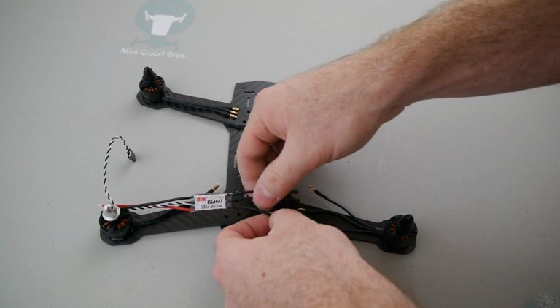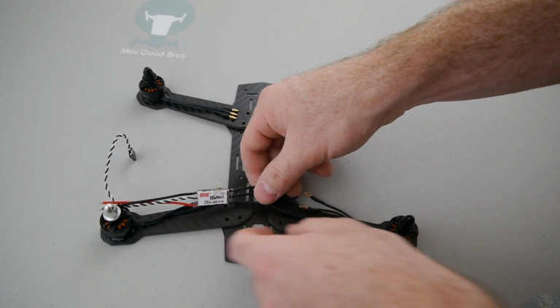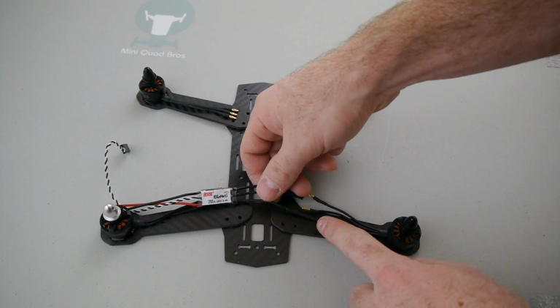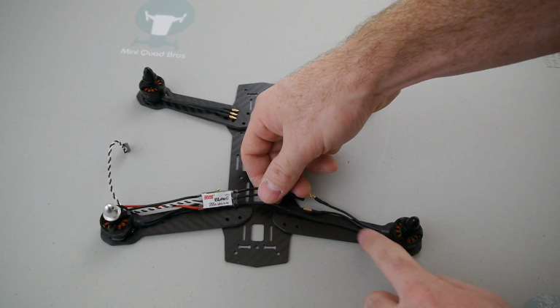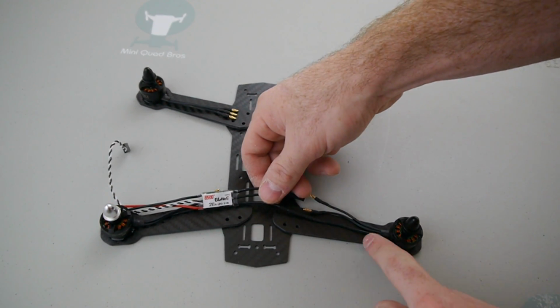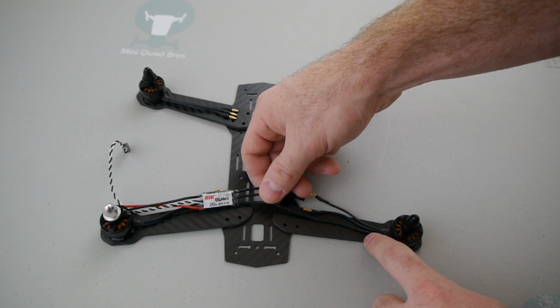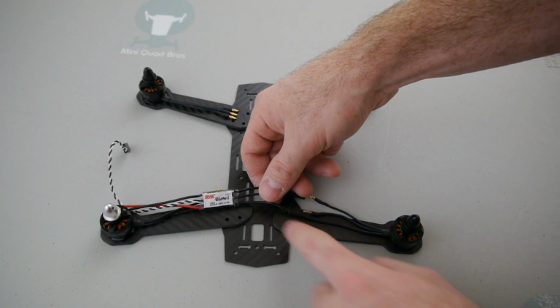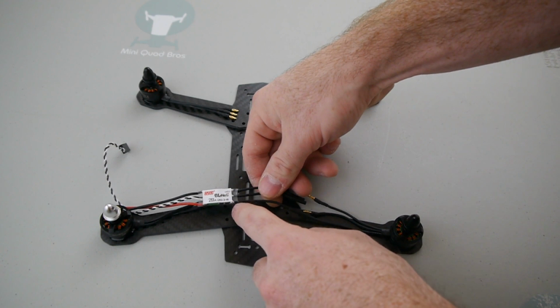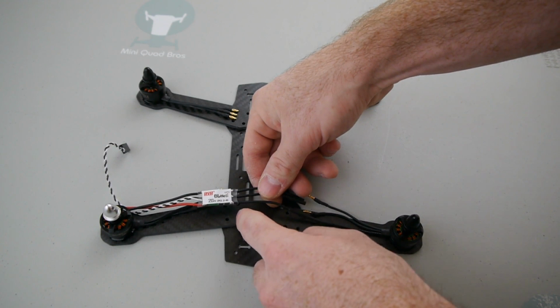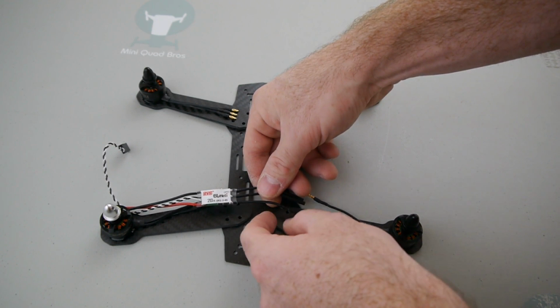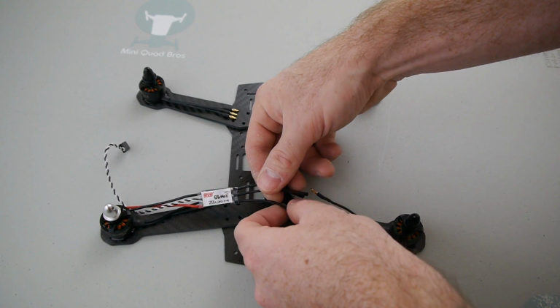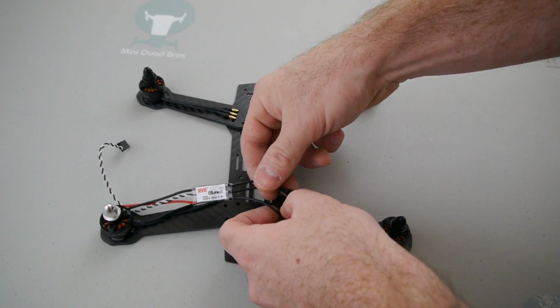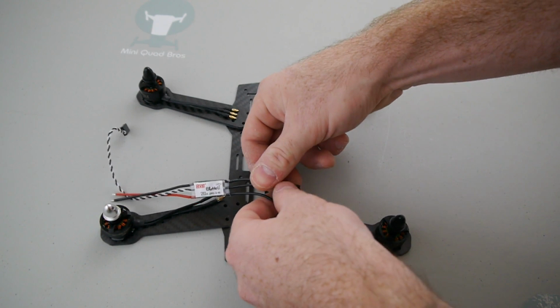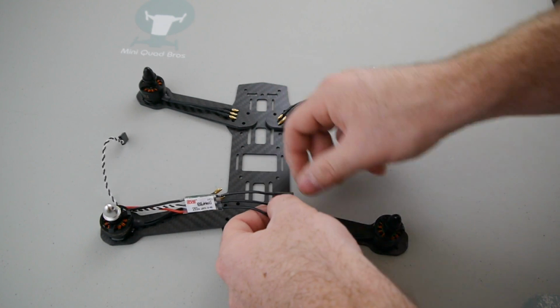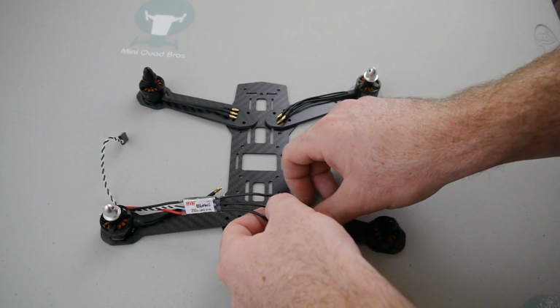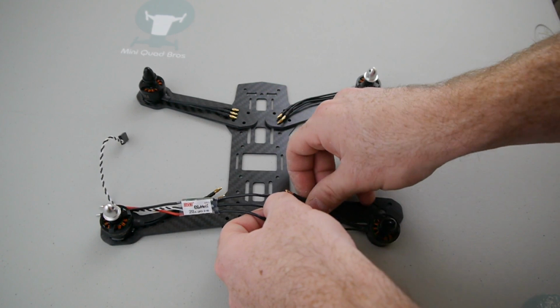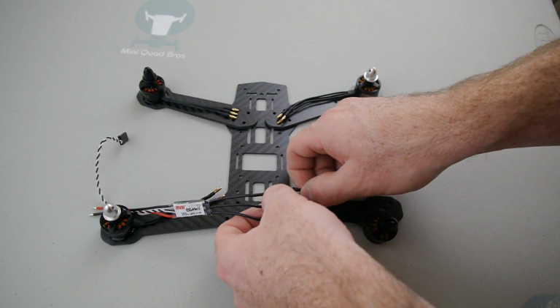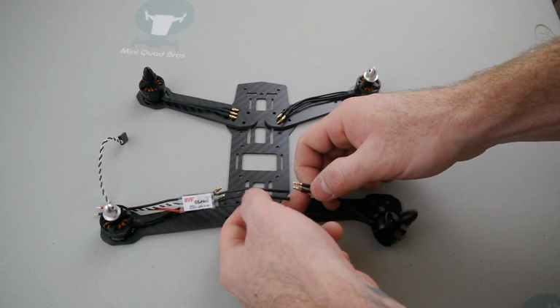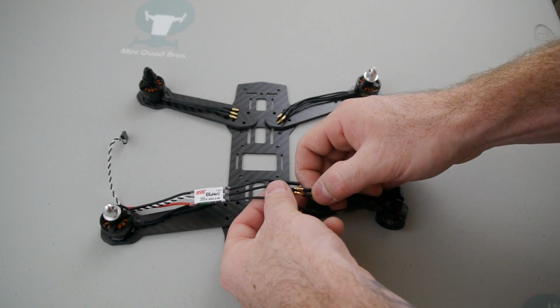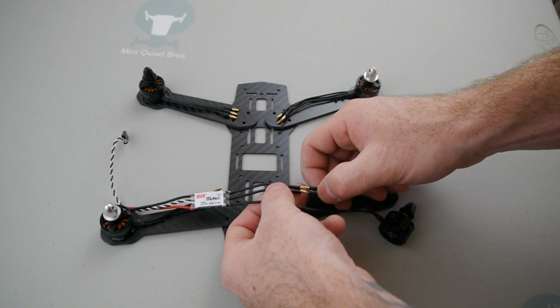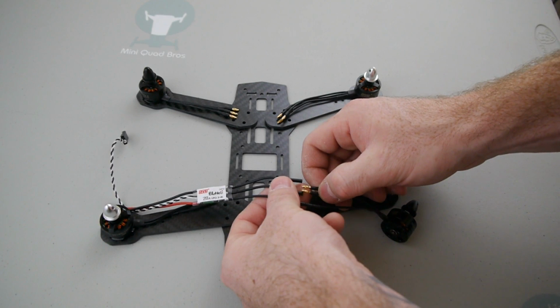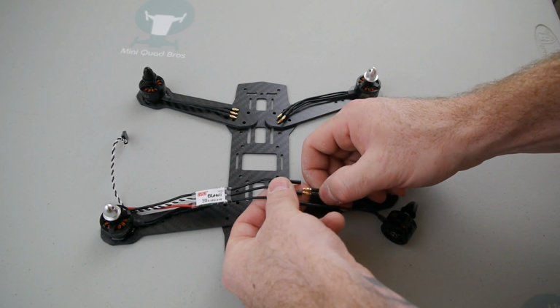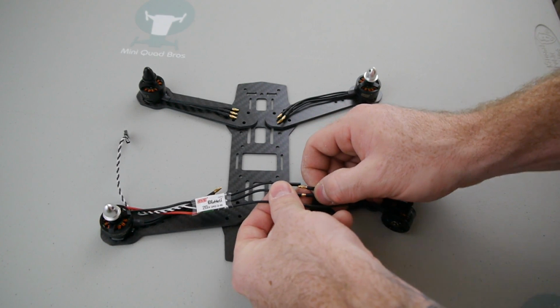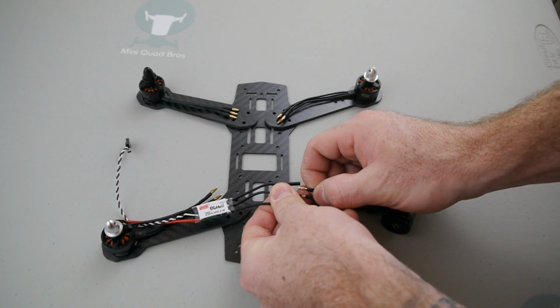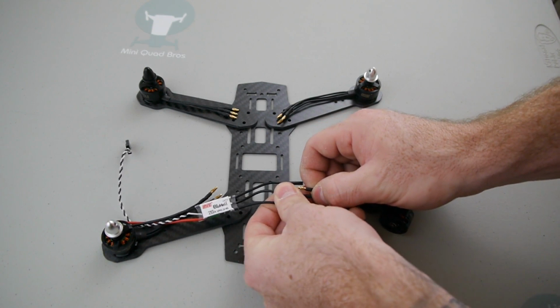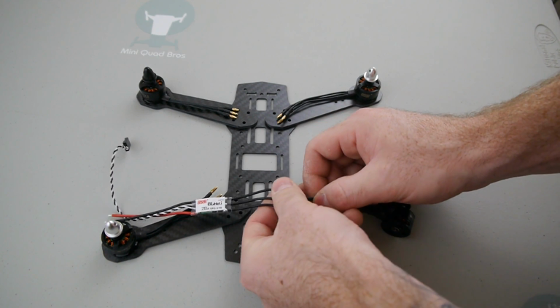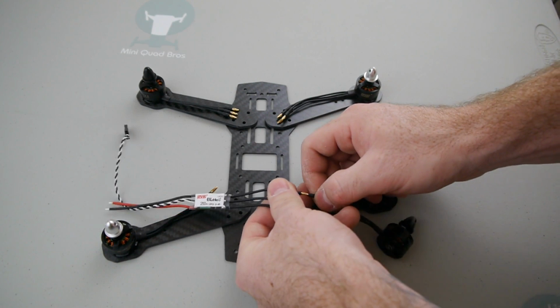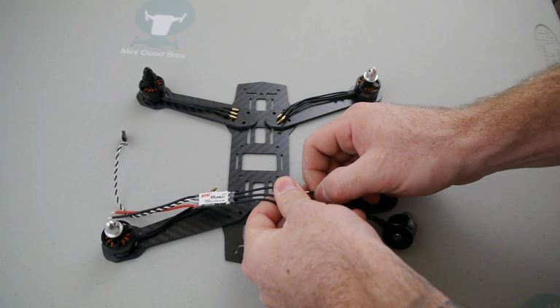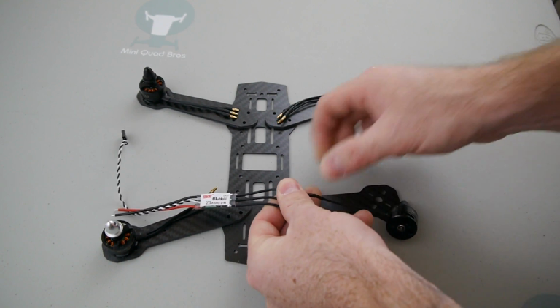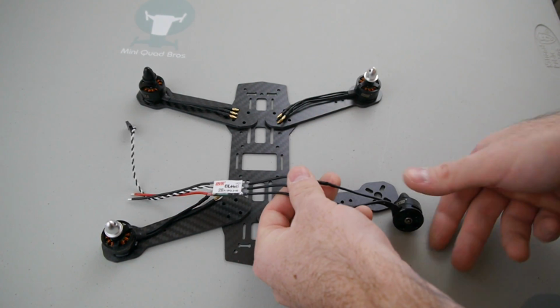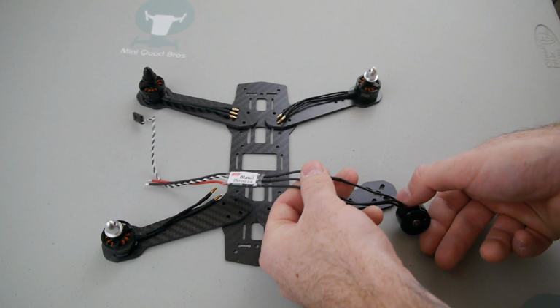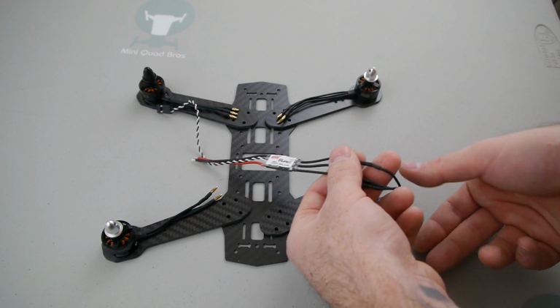So I just plug the left motor lead into the left ESC lead, and now I'm just going to cross these other two instead of connecting them straight on. And that will effectively make this motor spin clockwise.